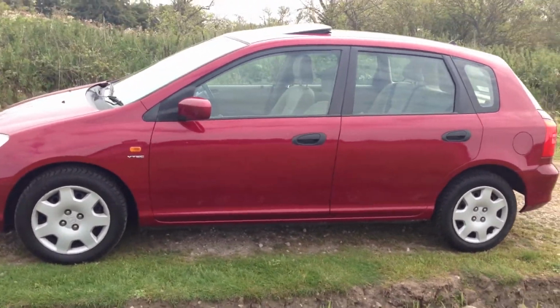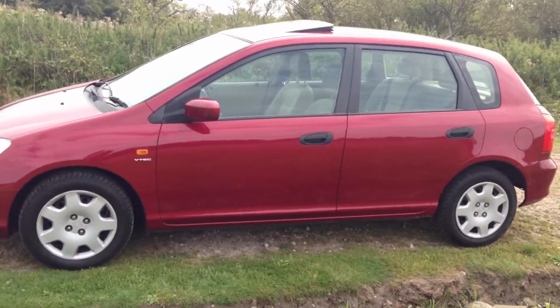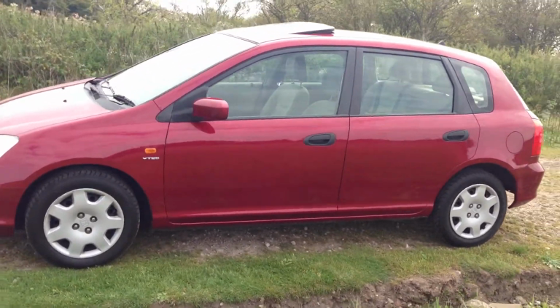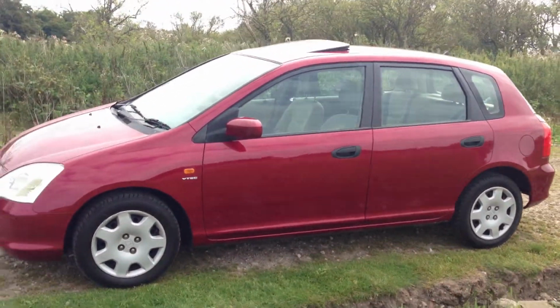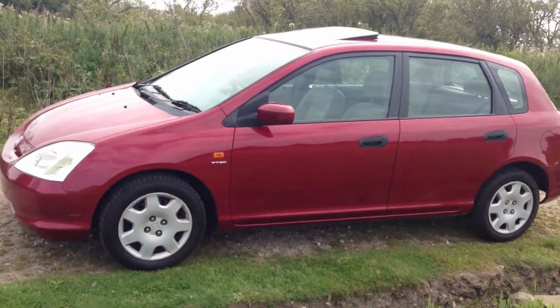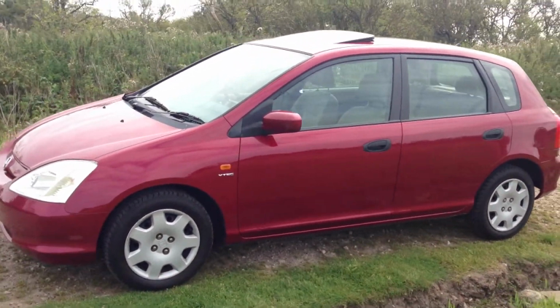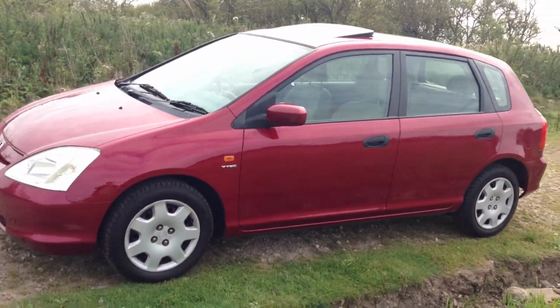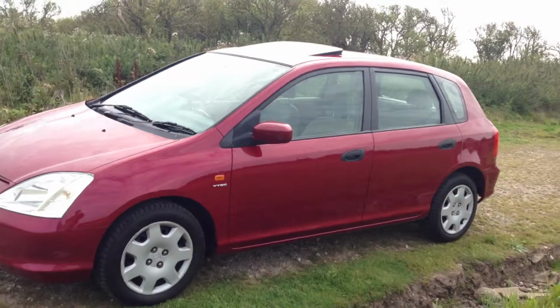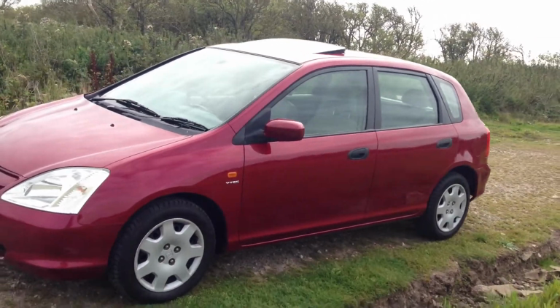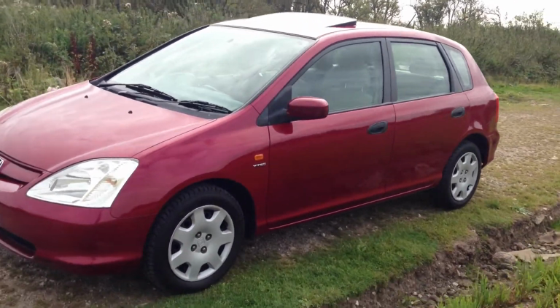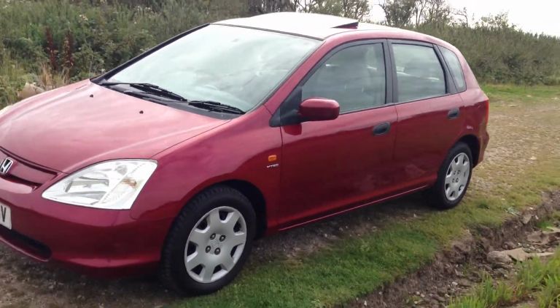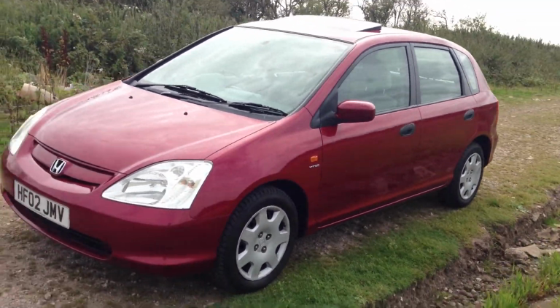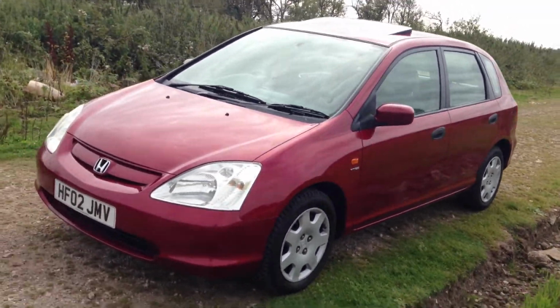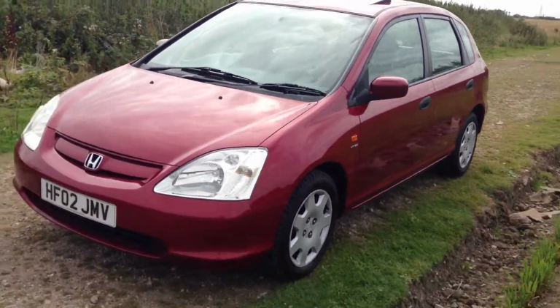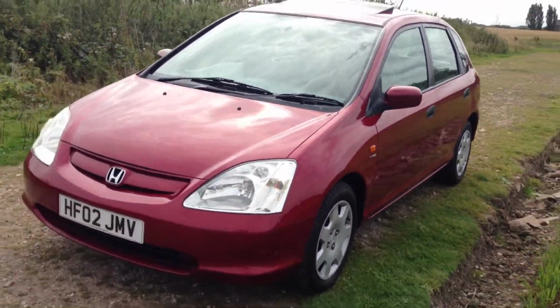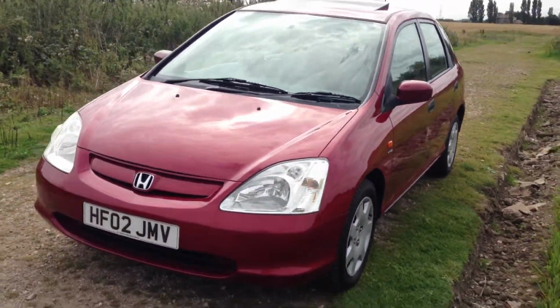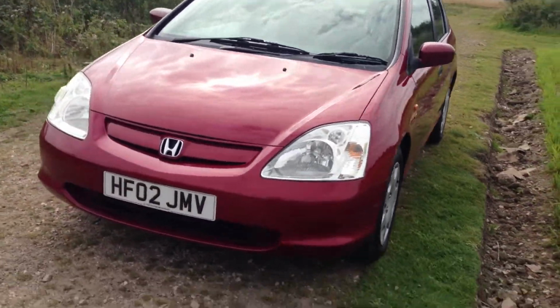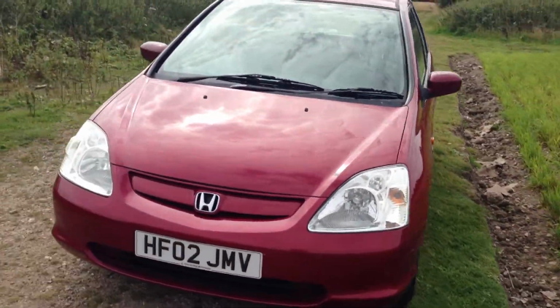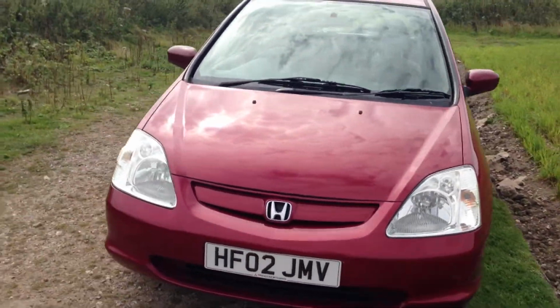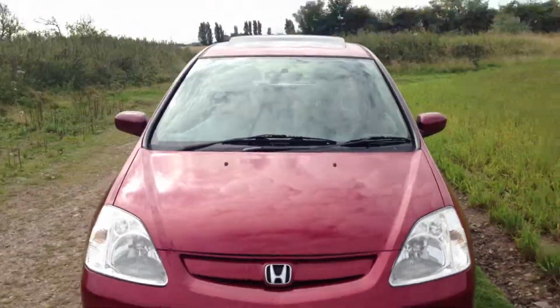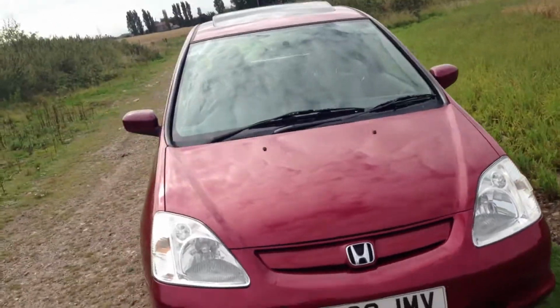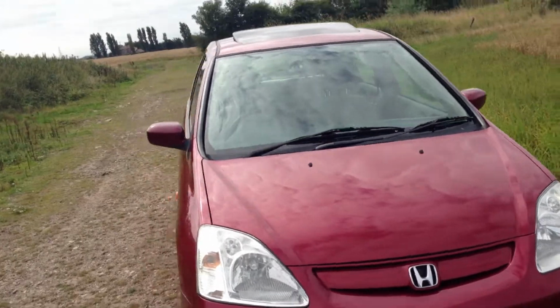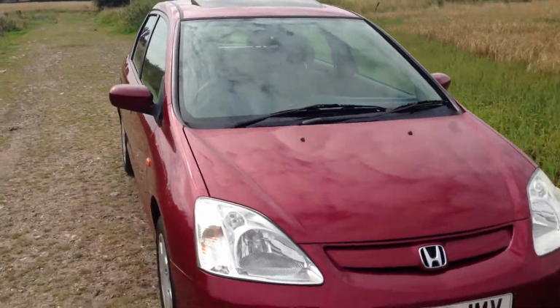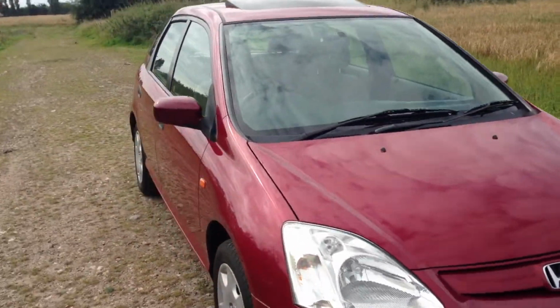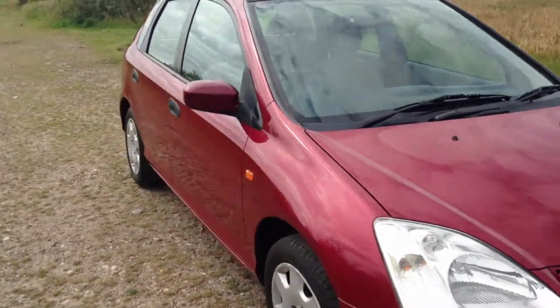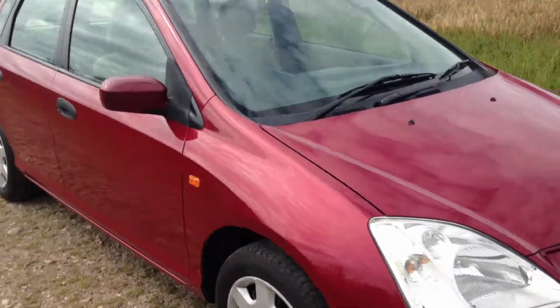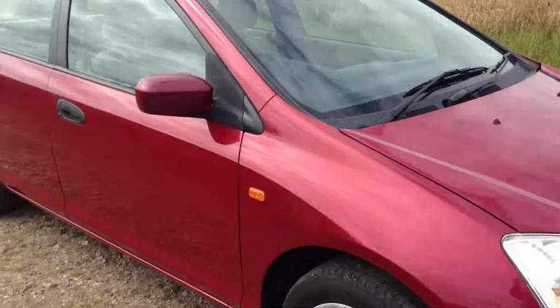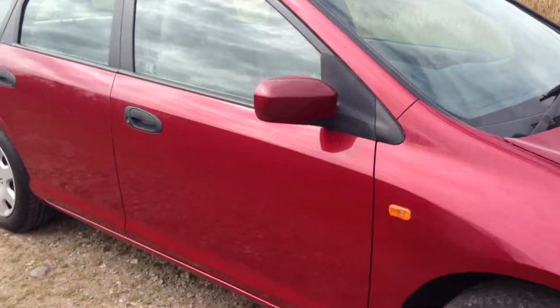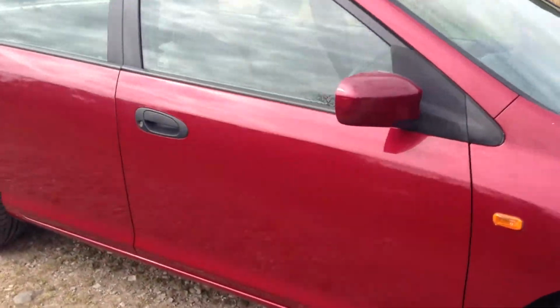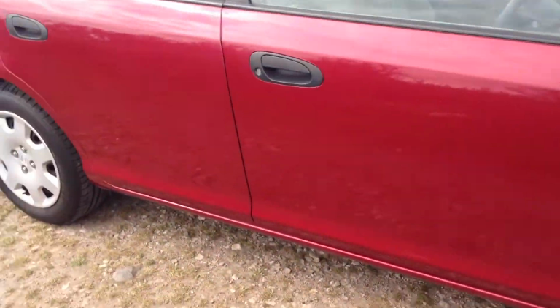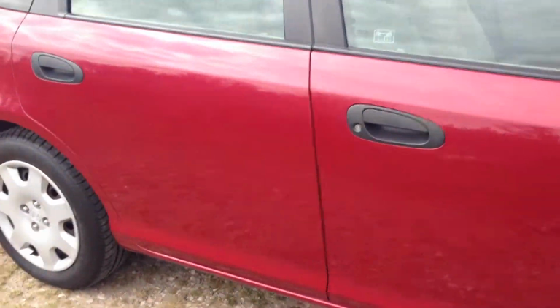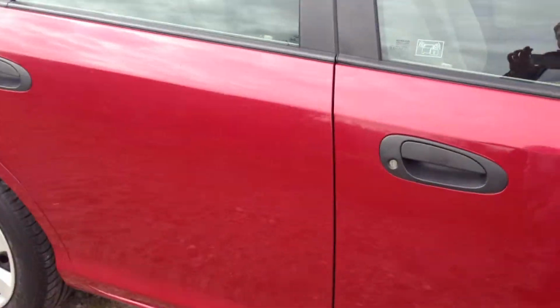The last doctor owner has had it for eight years, clearly looked after it. Everything's all there in one piece, and as it's a Honda, everything works as it should do.